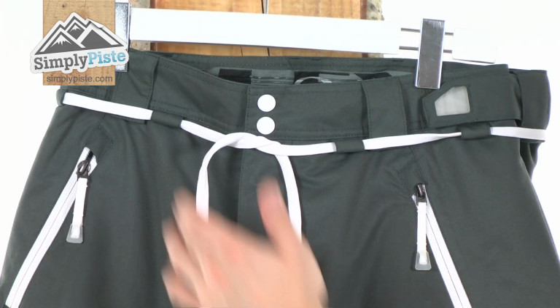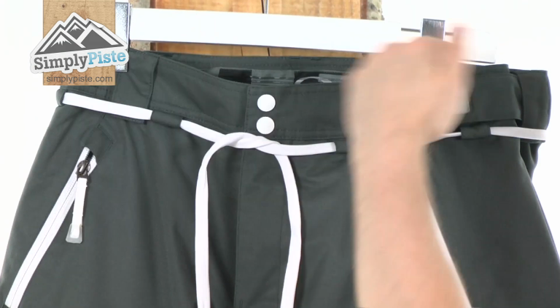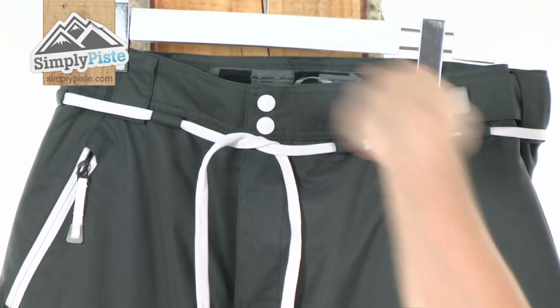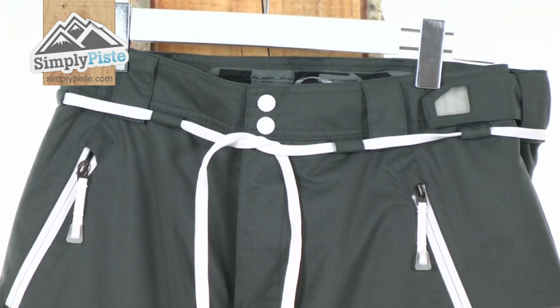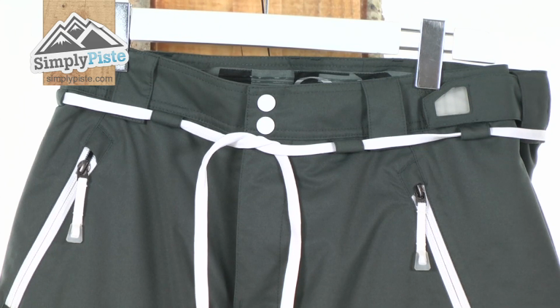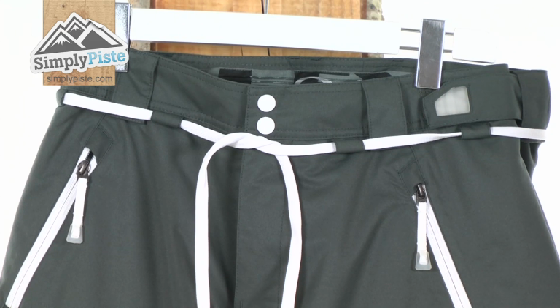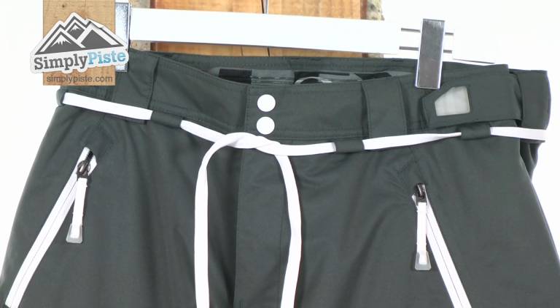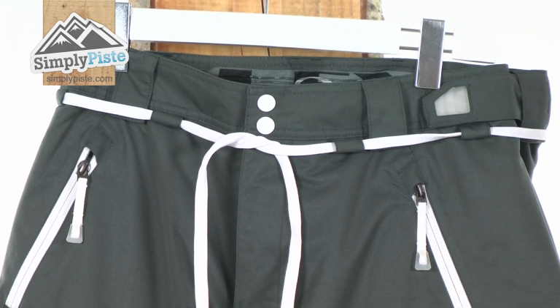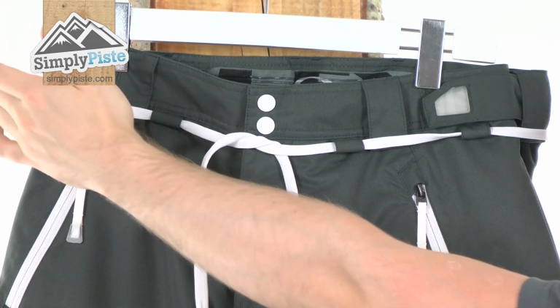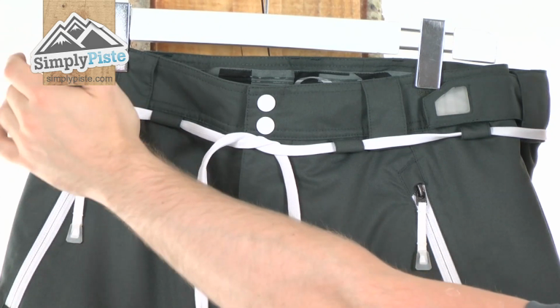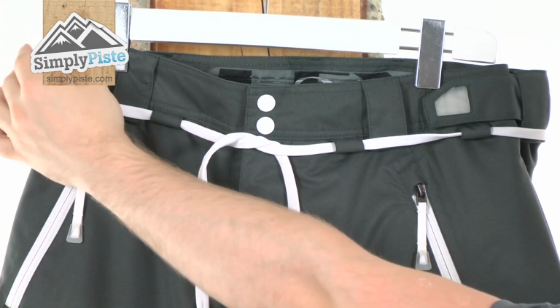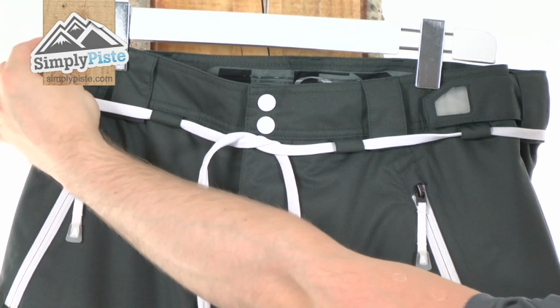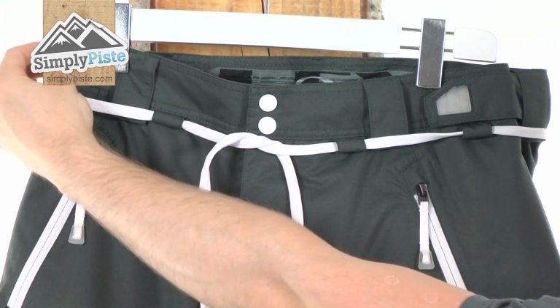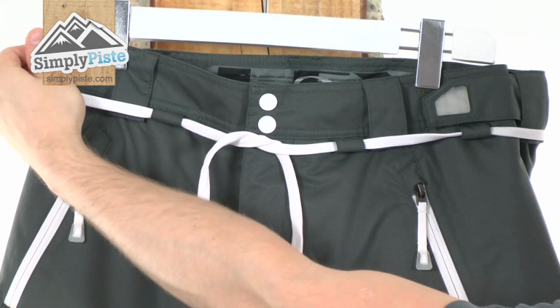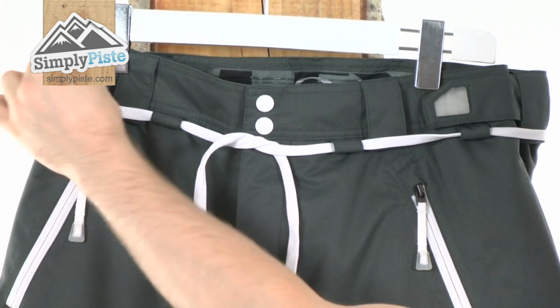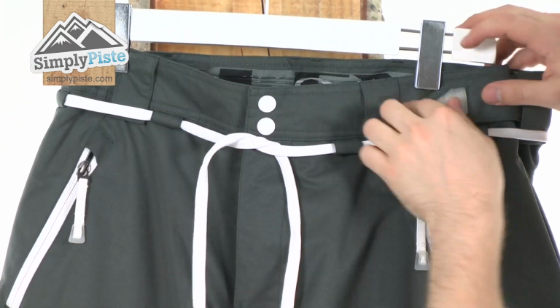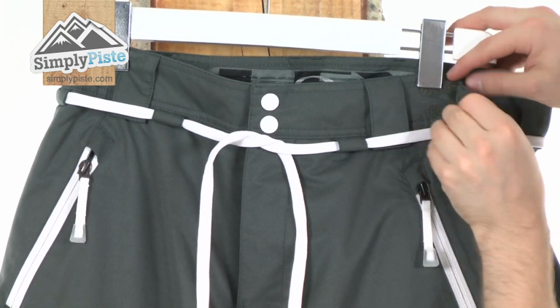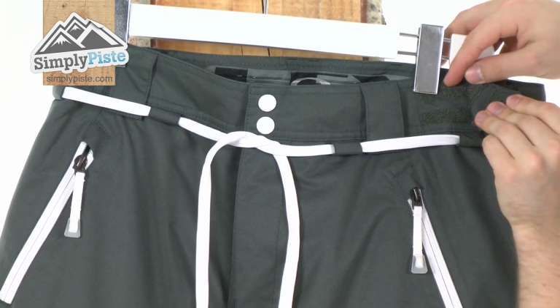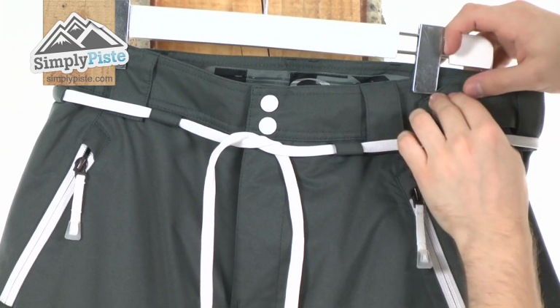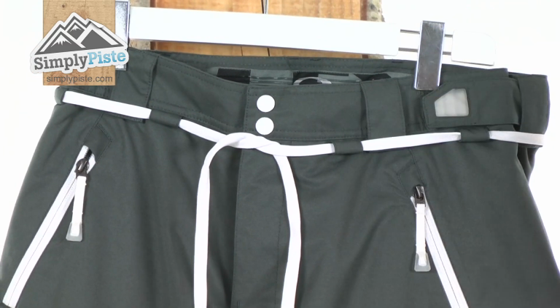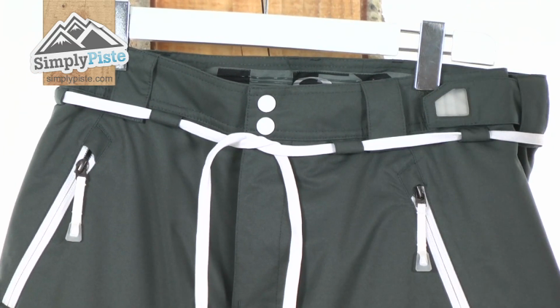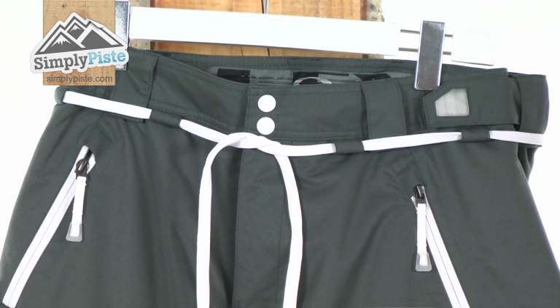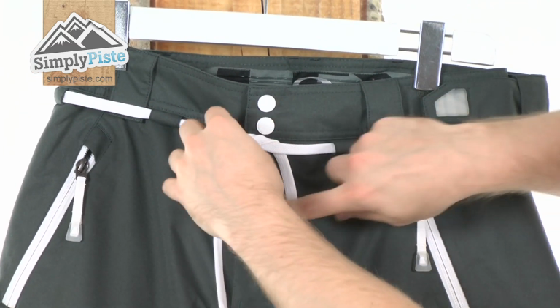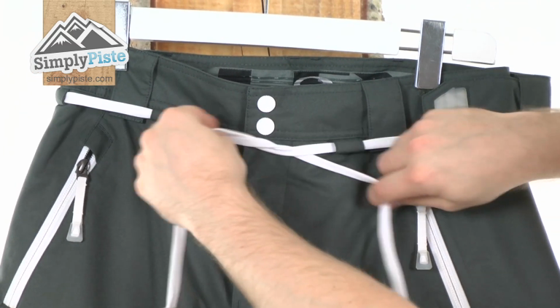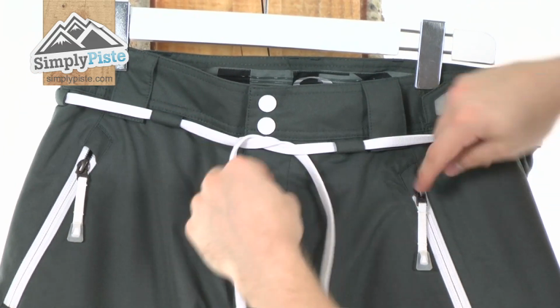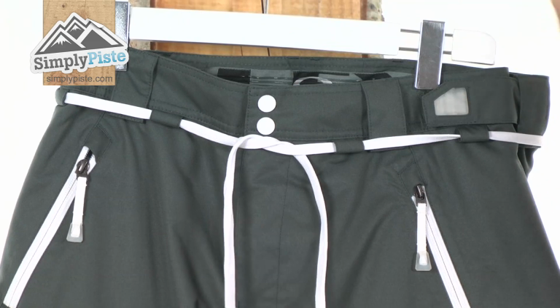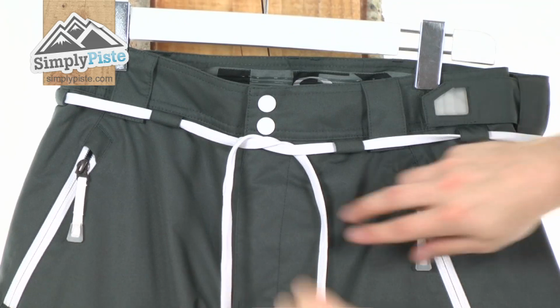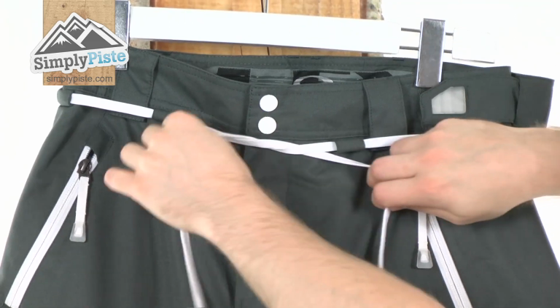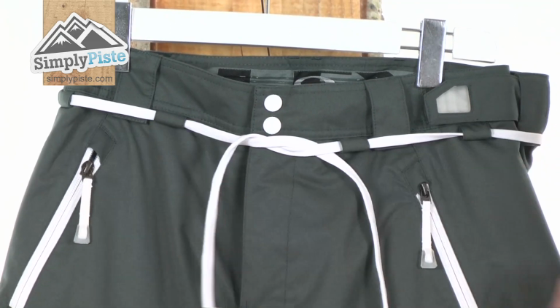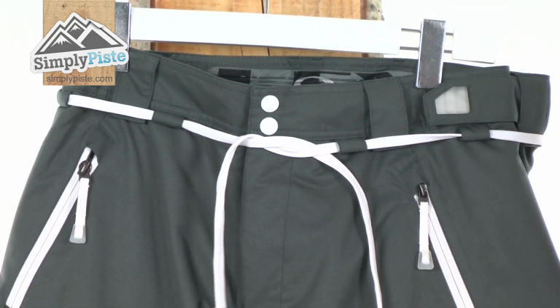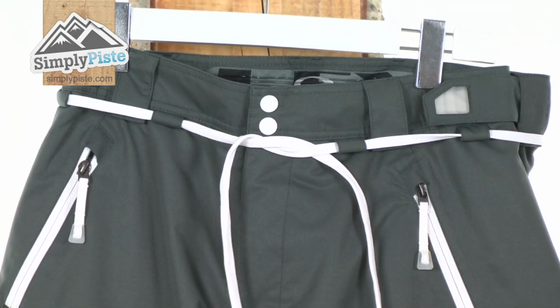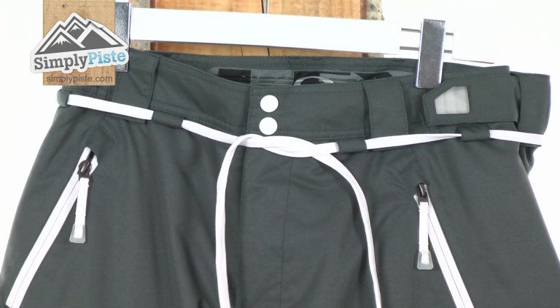As you can see, you've got belt loops running all the way around, so you can attach a belt if you wish. You also have plenty of other features — nice velcro adjusters all the way around the waist so you can tighten that, and also a nice drawstring cord running all the way around, so you can tighten this just to give you the best fit for you.